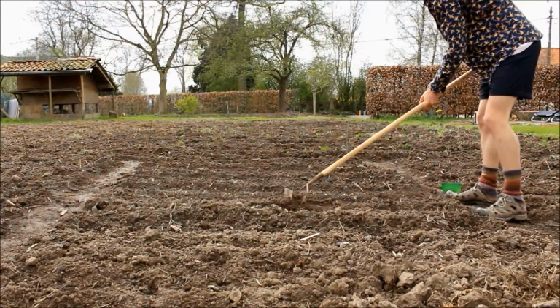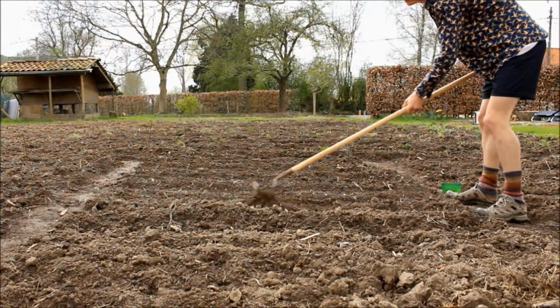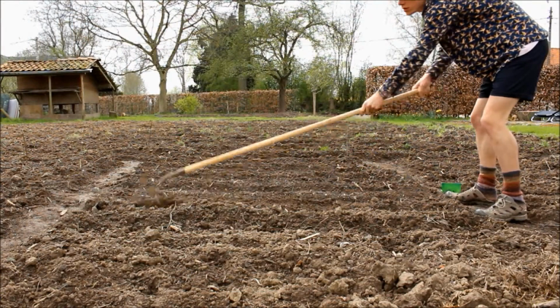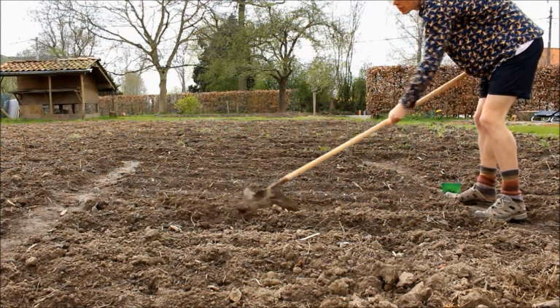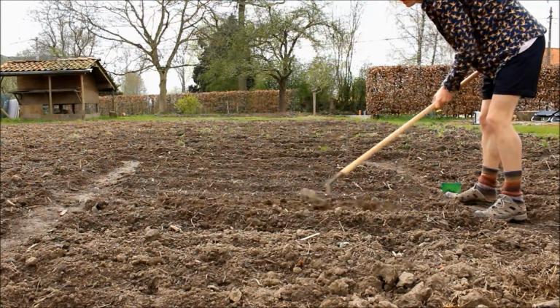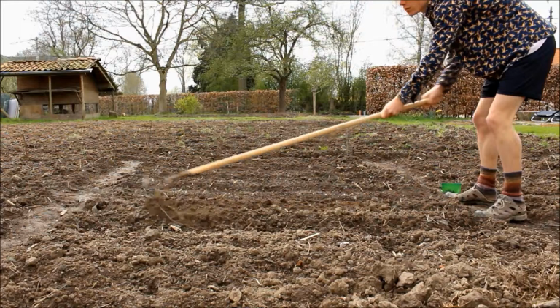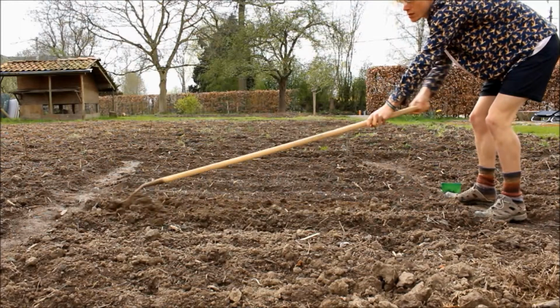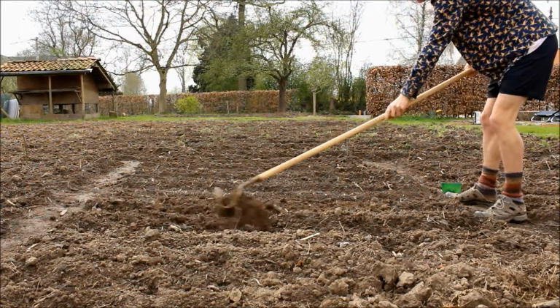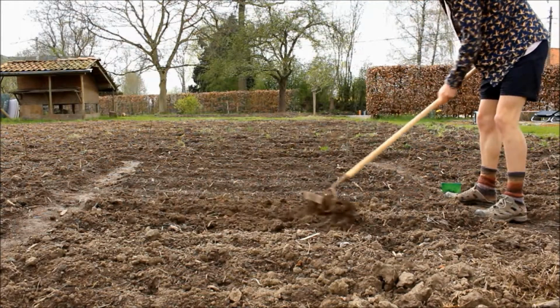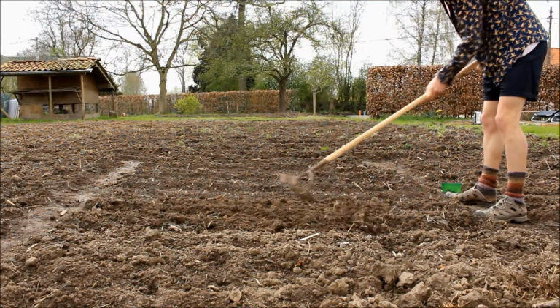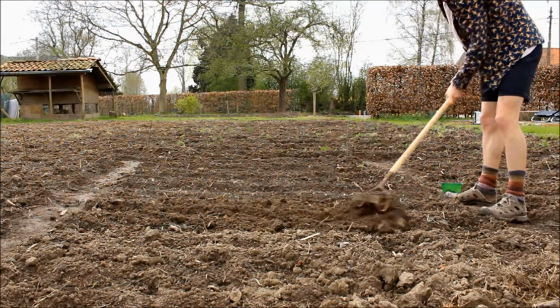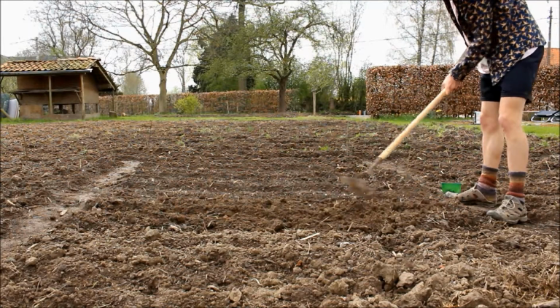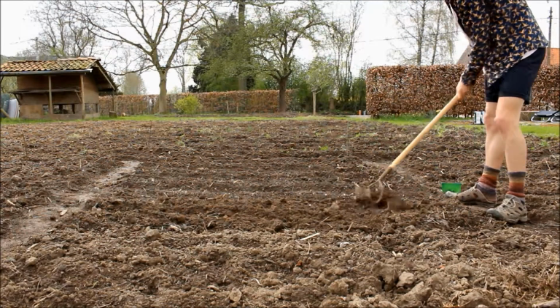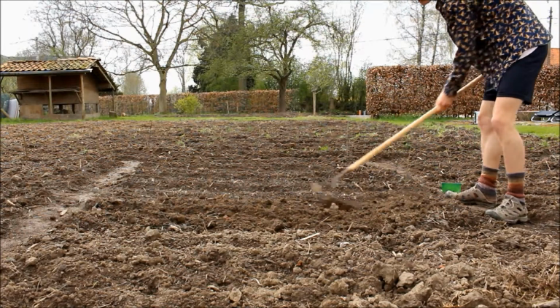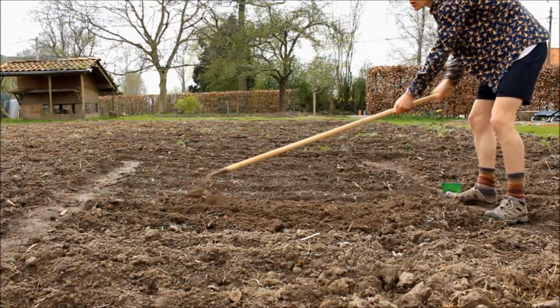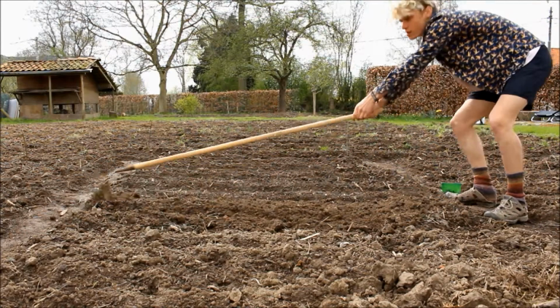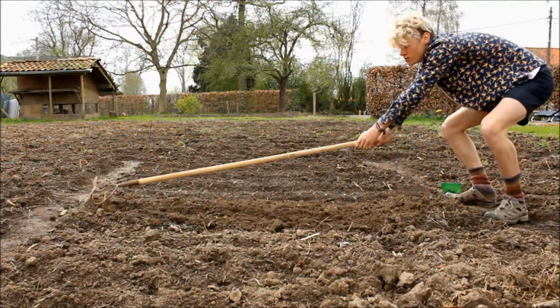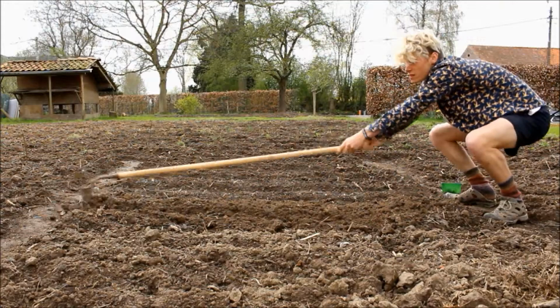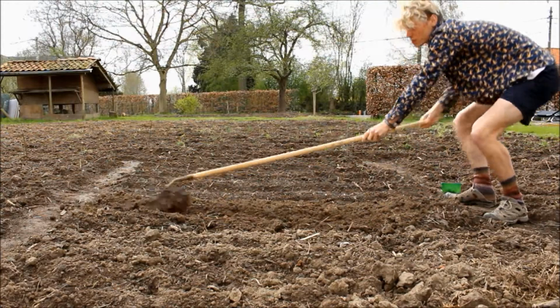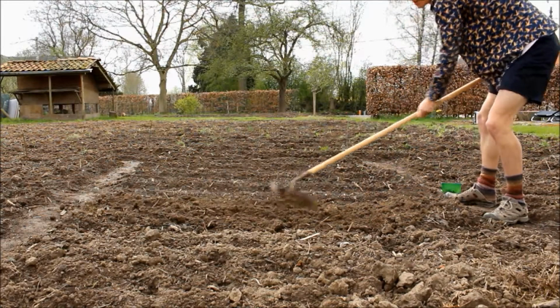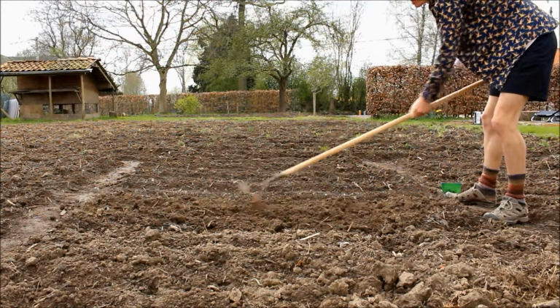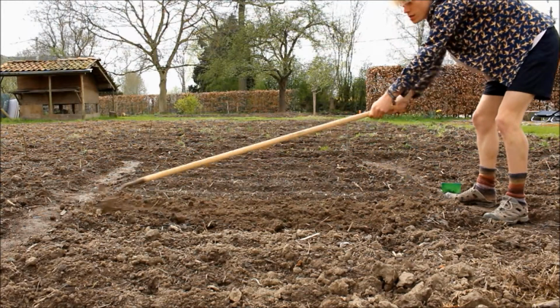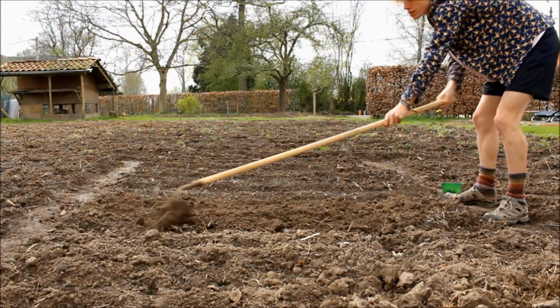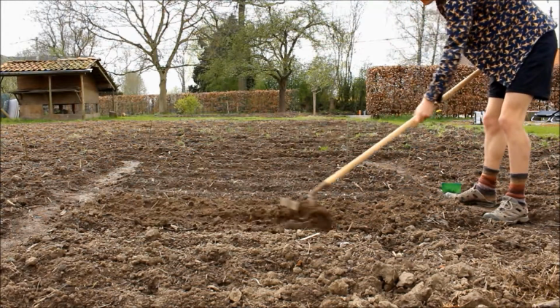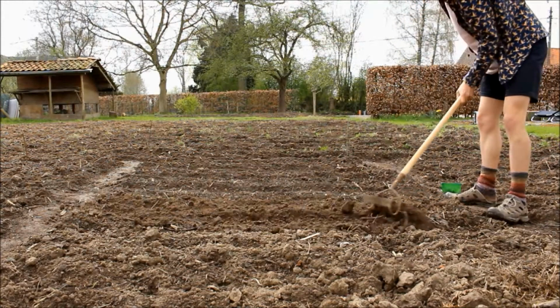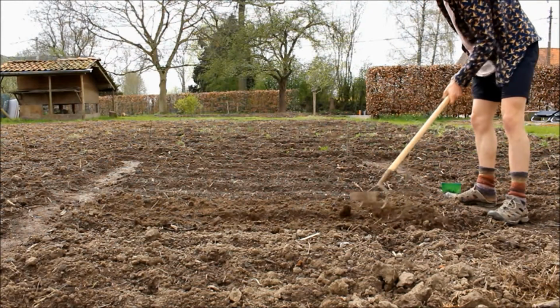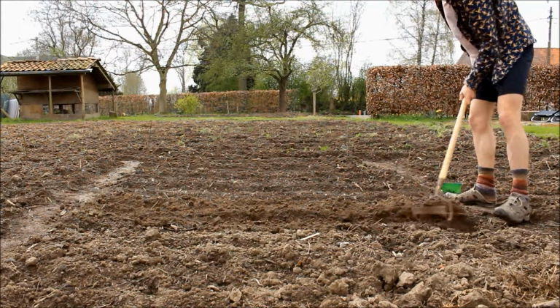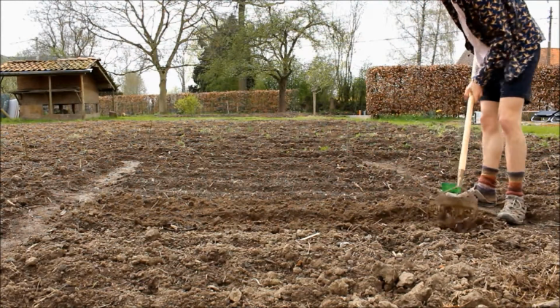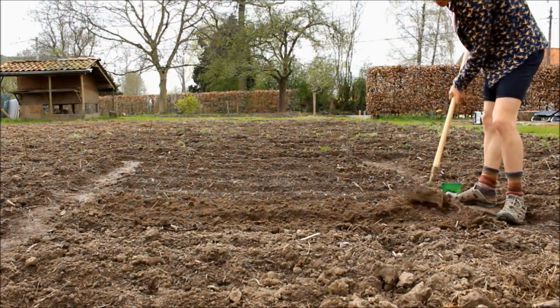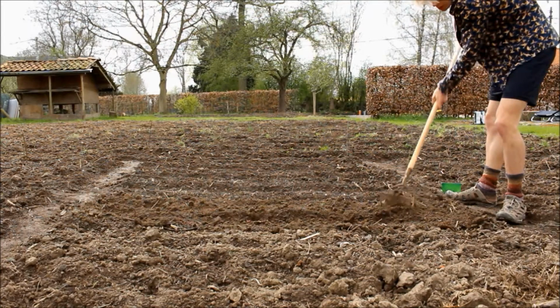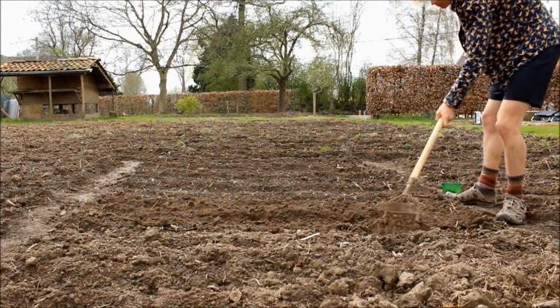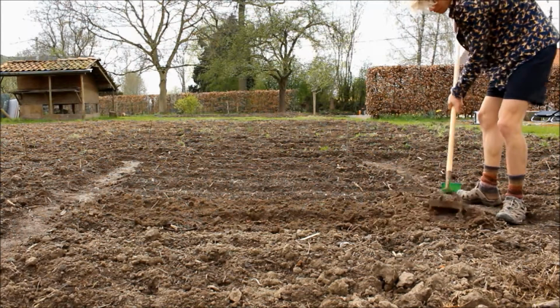Afterwards, I tilled the bed that I selected to grow the garlic upon. While doing this, I always immediately remove weeds or other stuff that isn't supposed to be there.